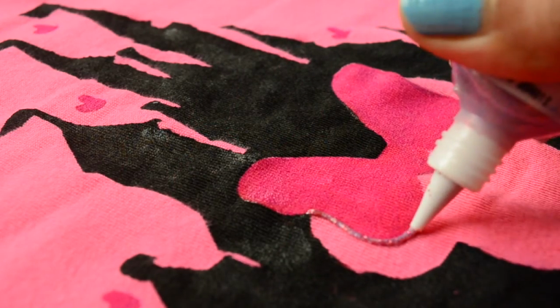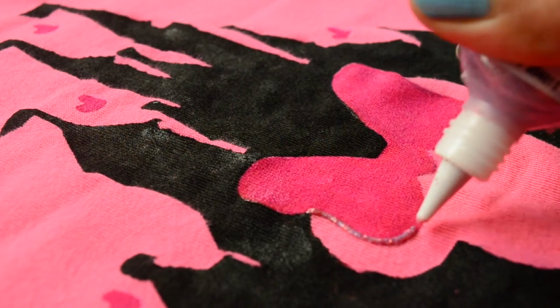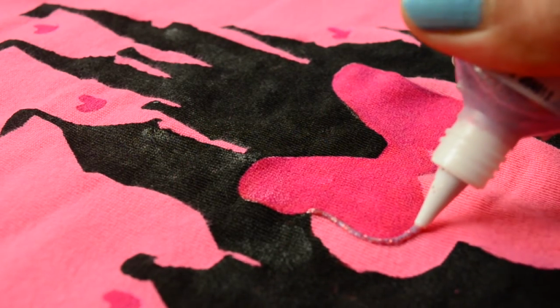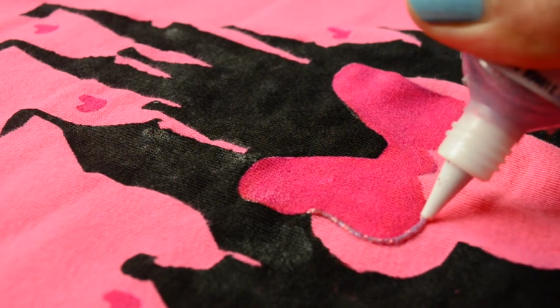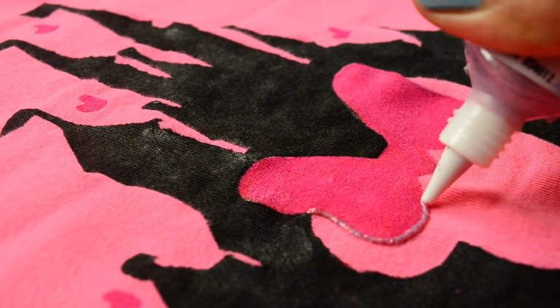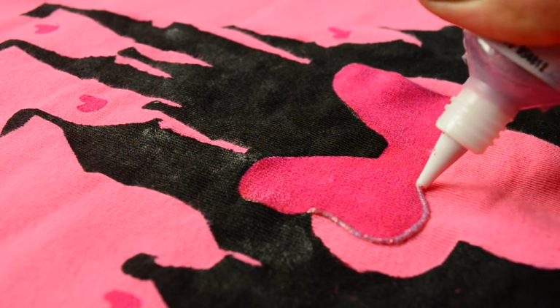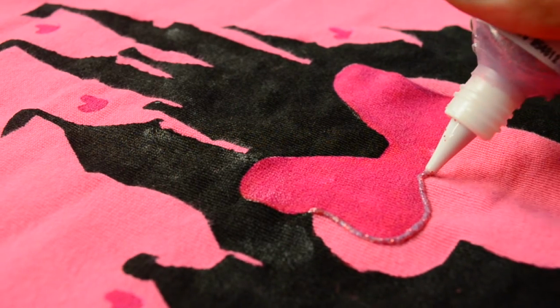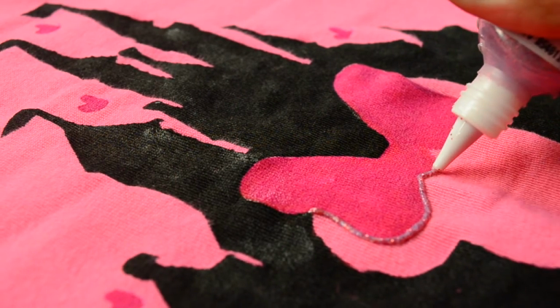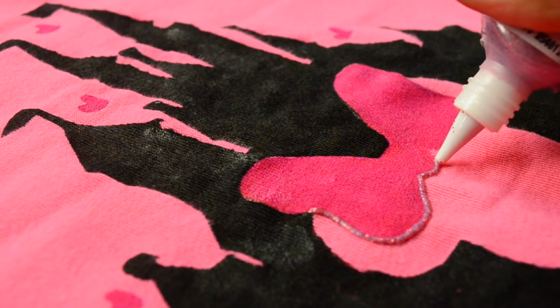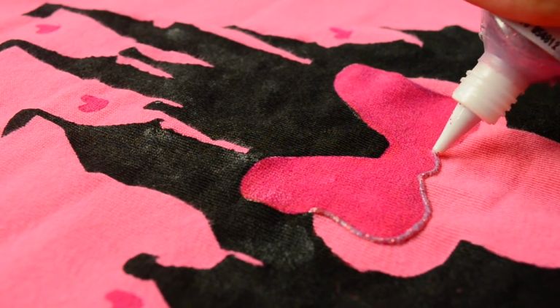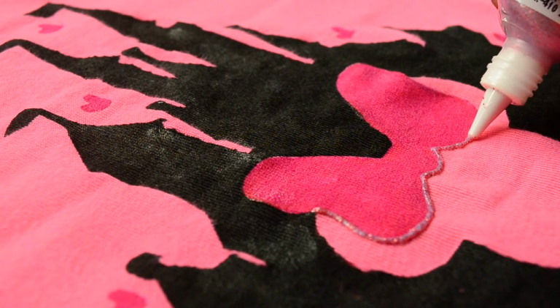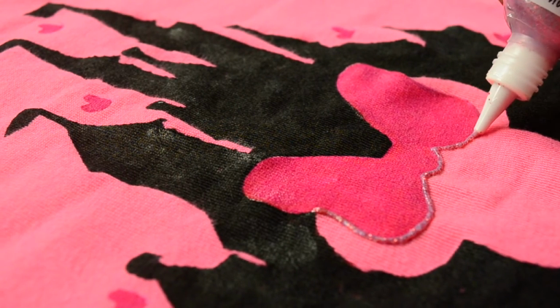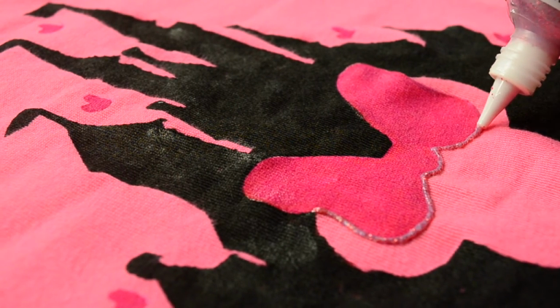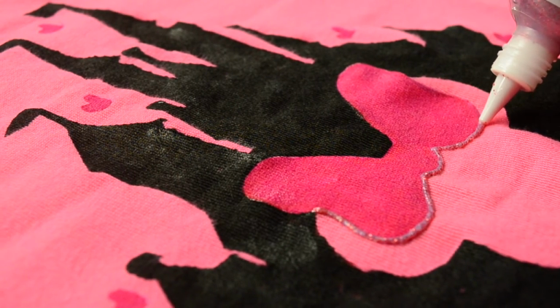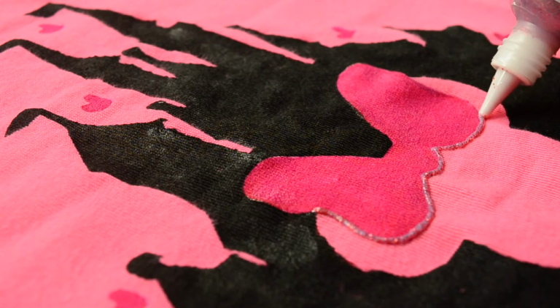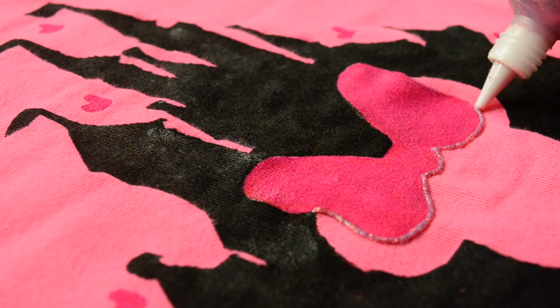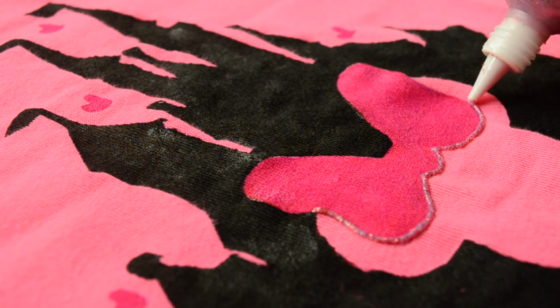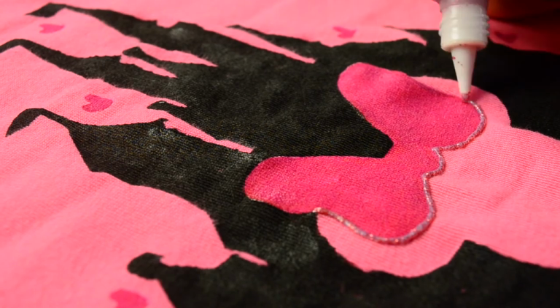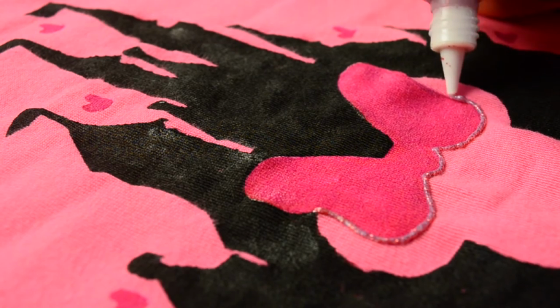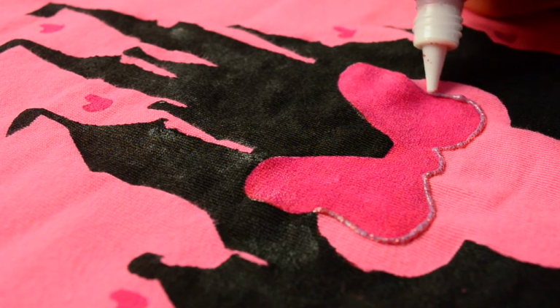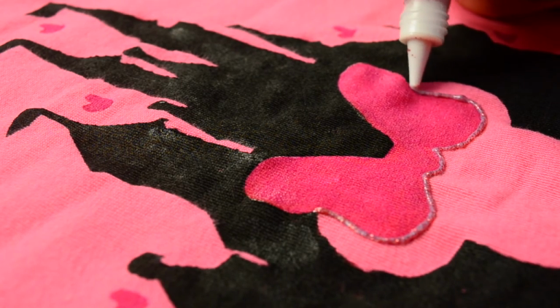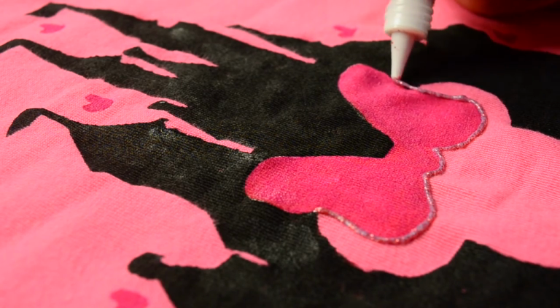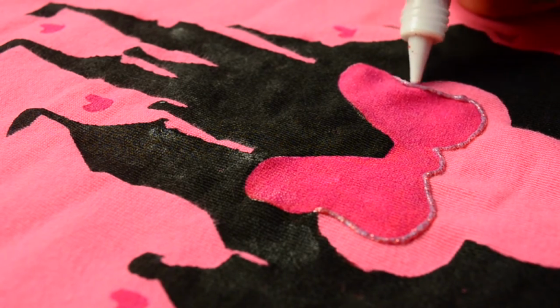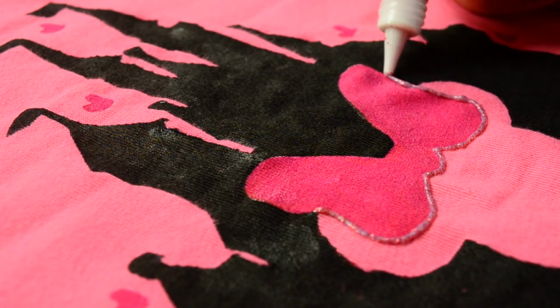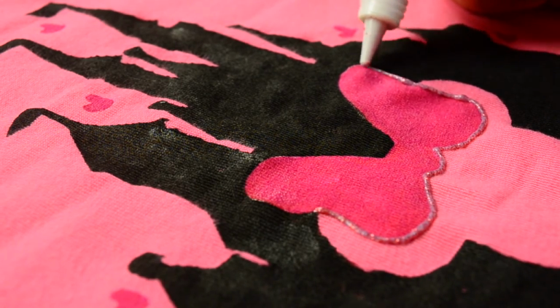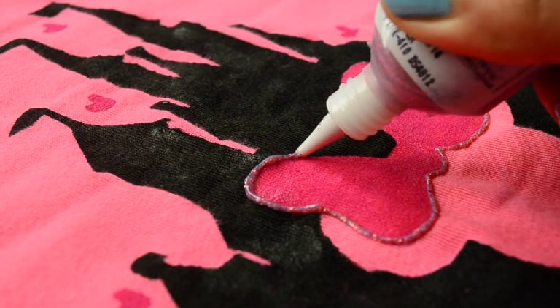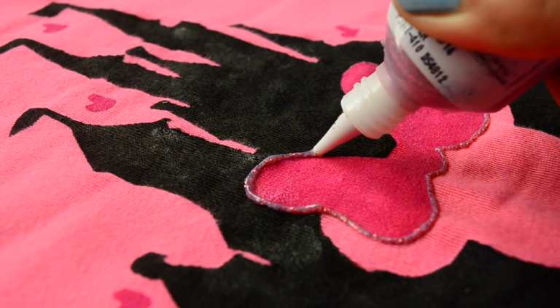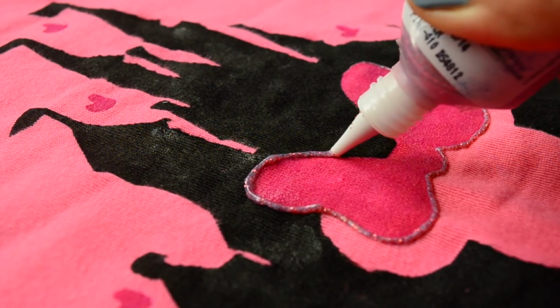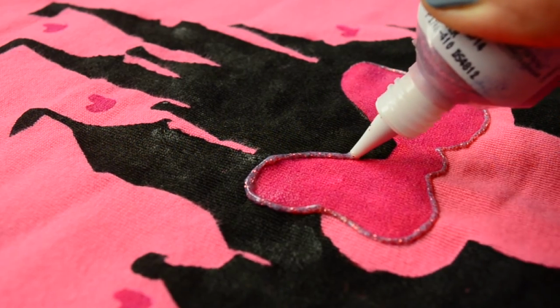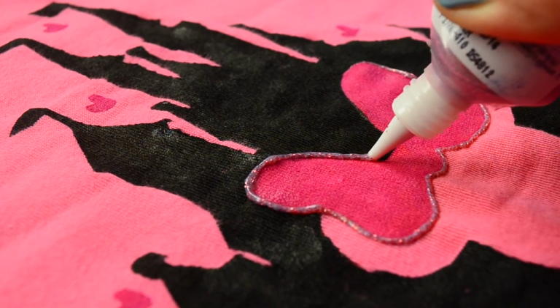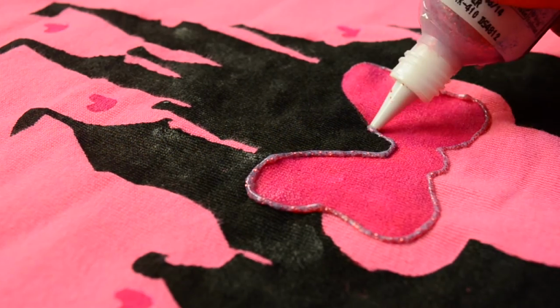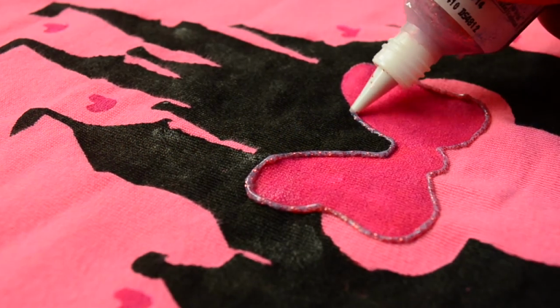Now once the bow paint has dried, I am giving a pink glittery border to the bow with the help of Fevicryl 3D glitter outline.